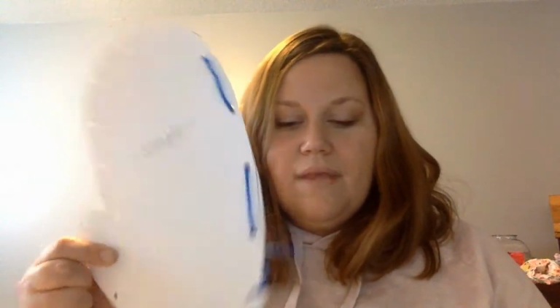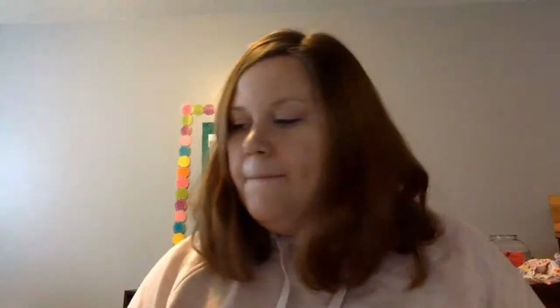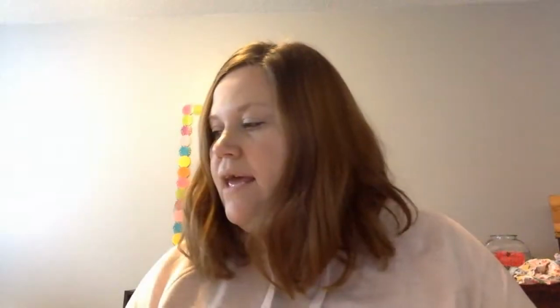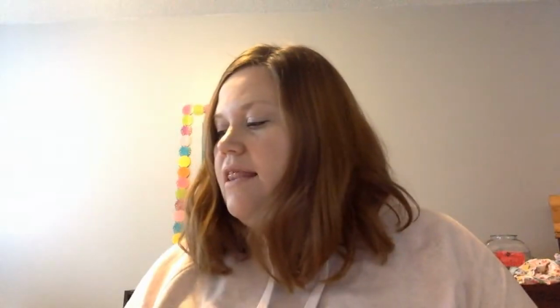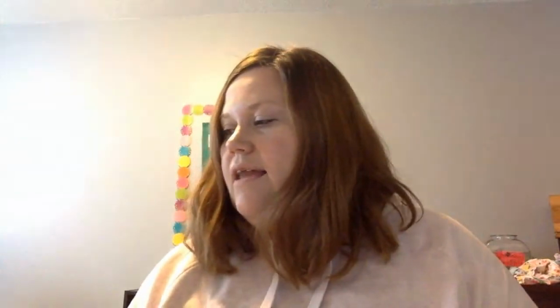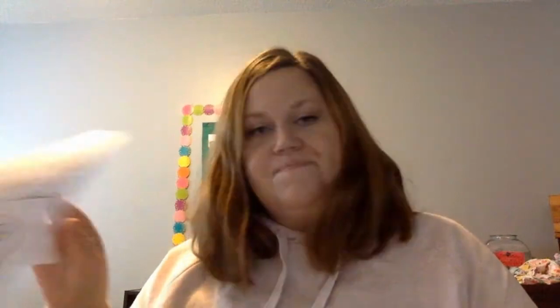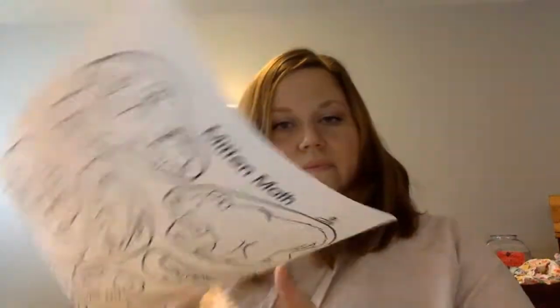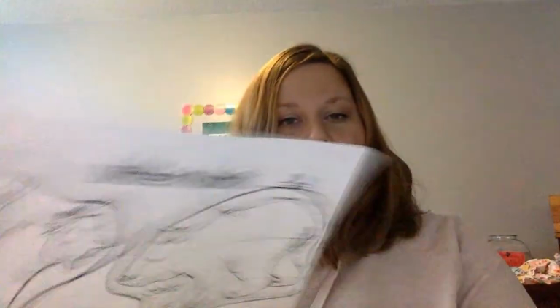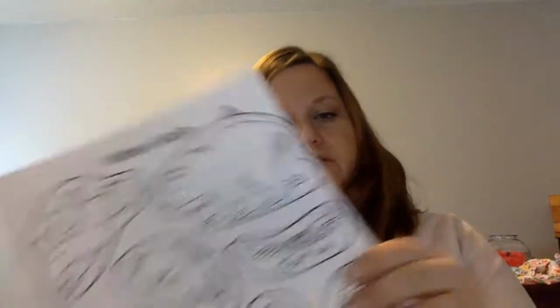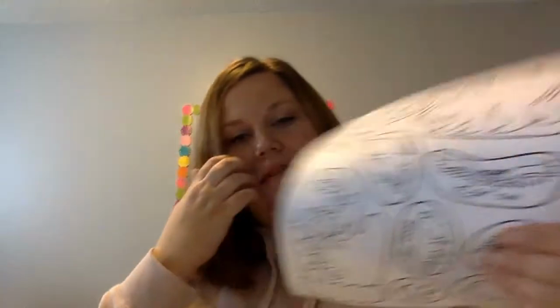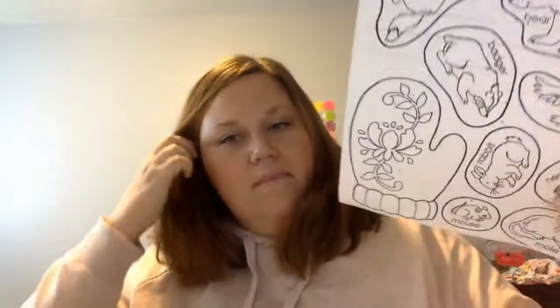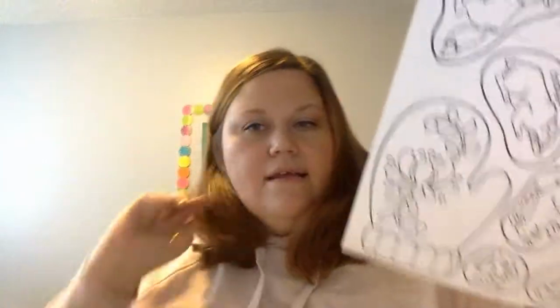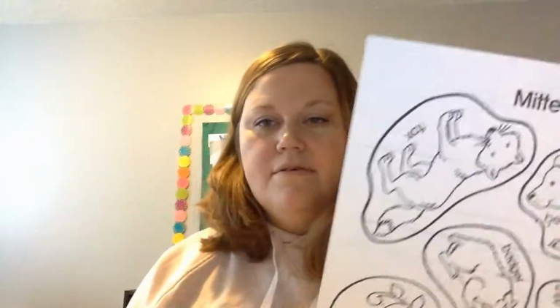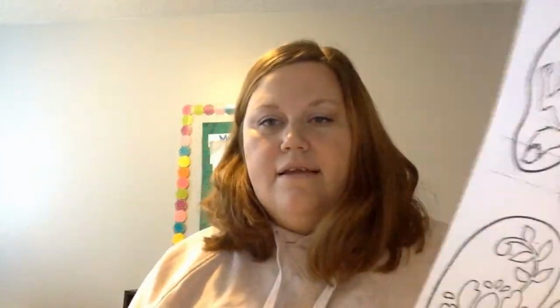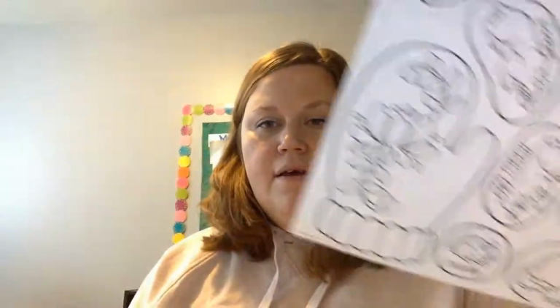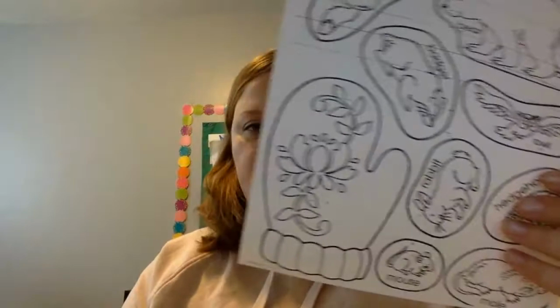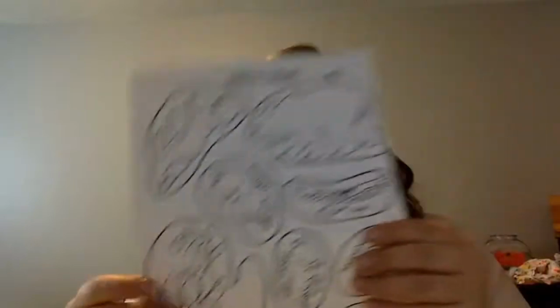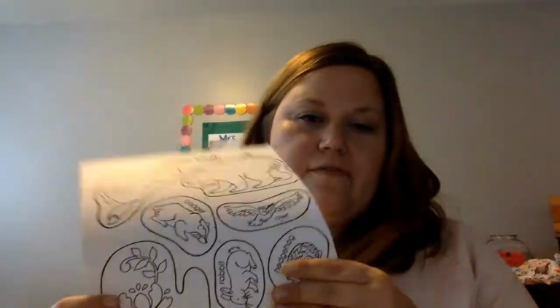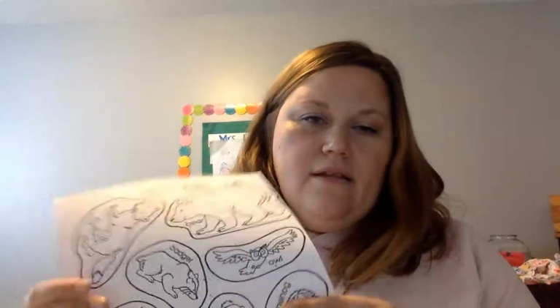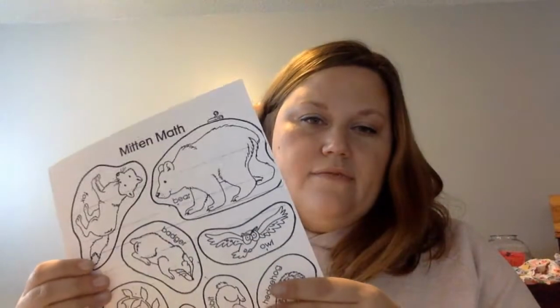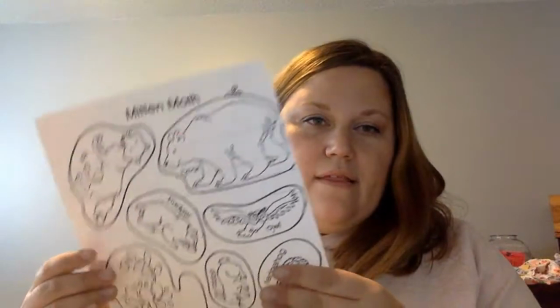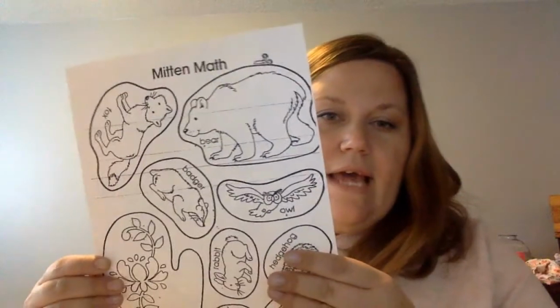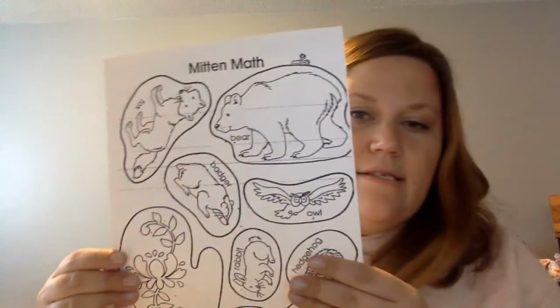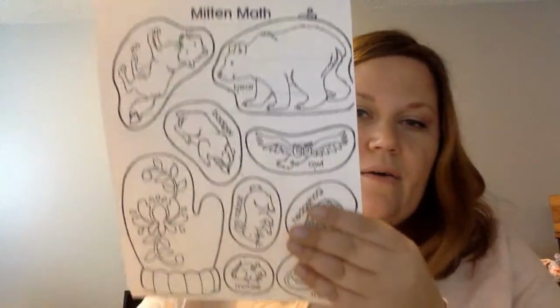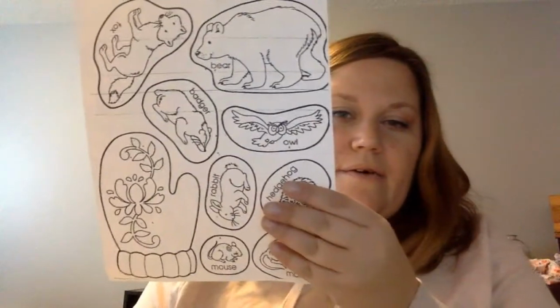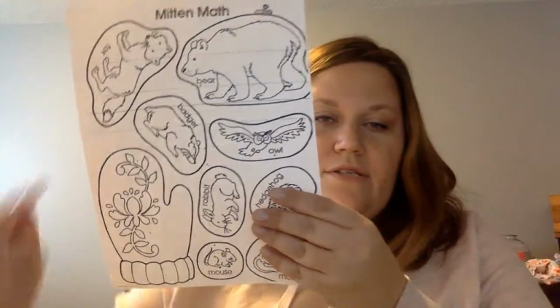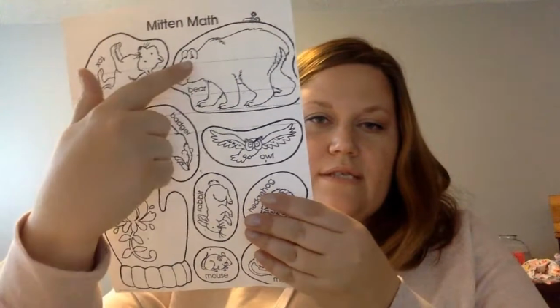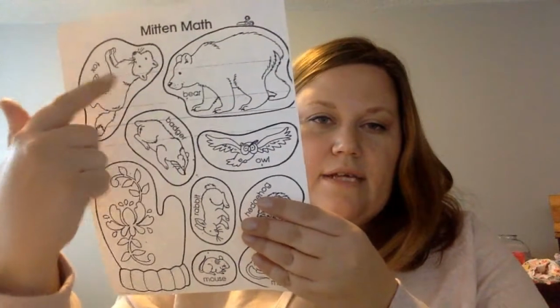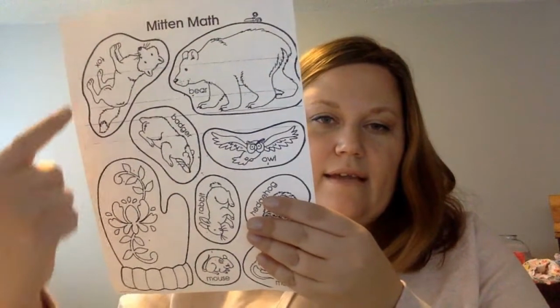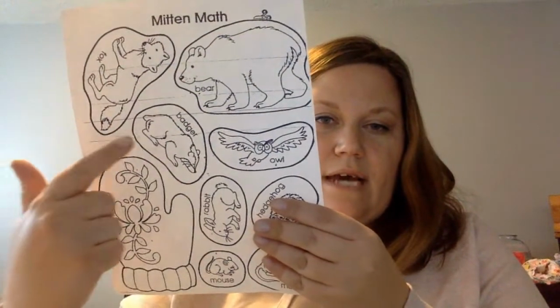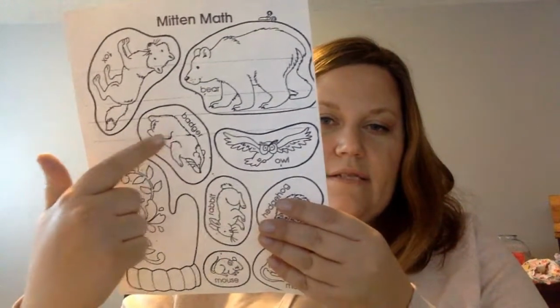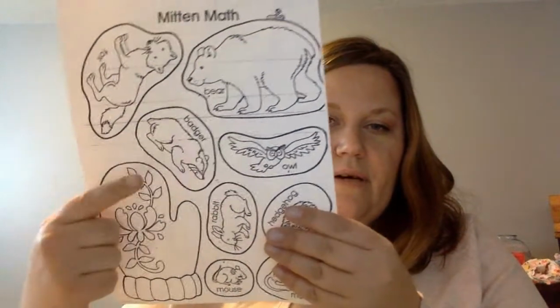Then you have a sheet with all the mitten animals on it. There's also a picture of a mitten — you don't have to do anything with that. What you're going to do is color these animals how they looked in the book.